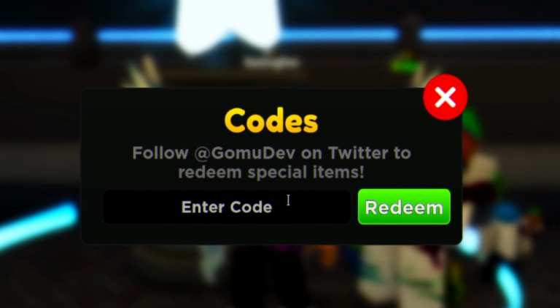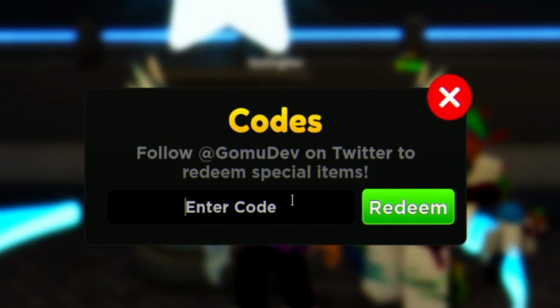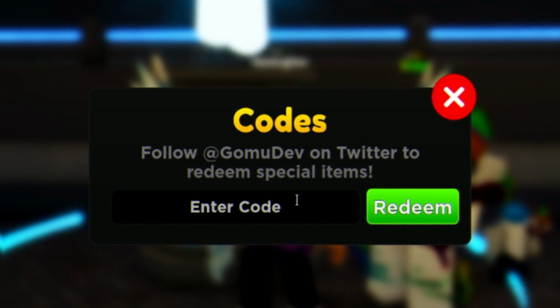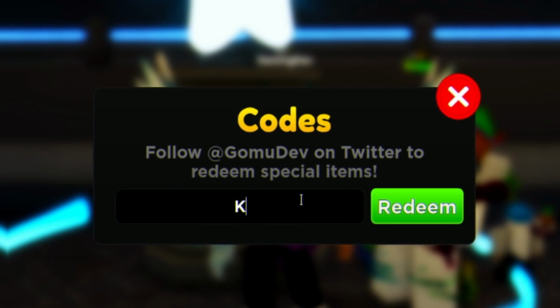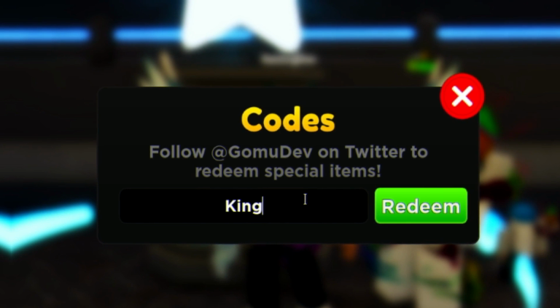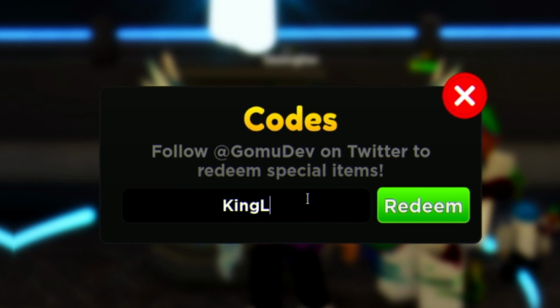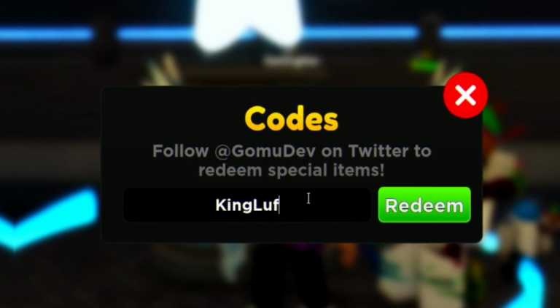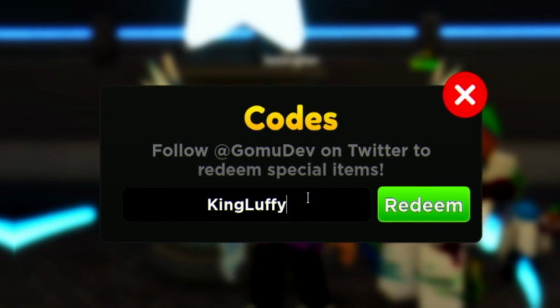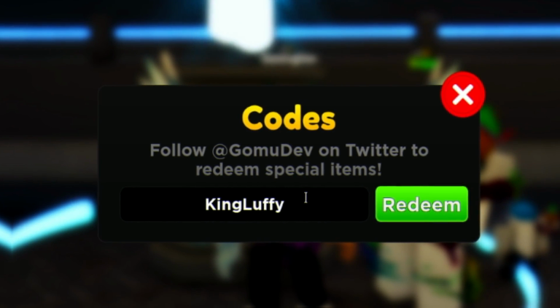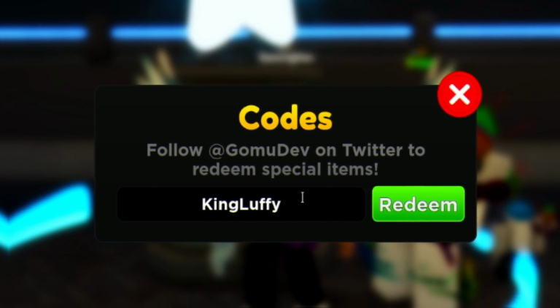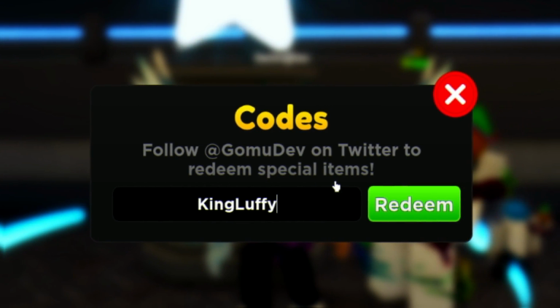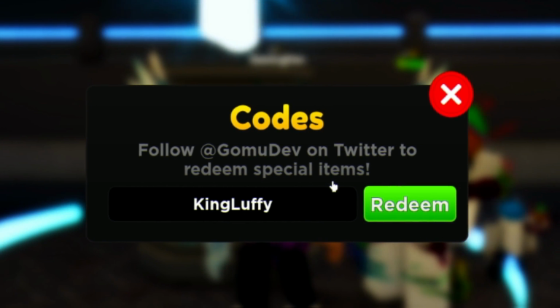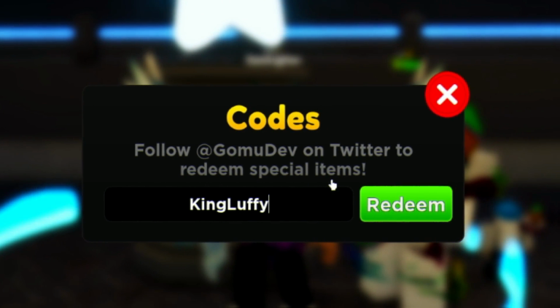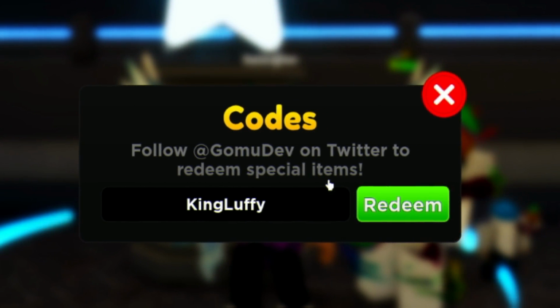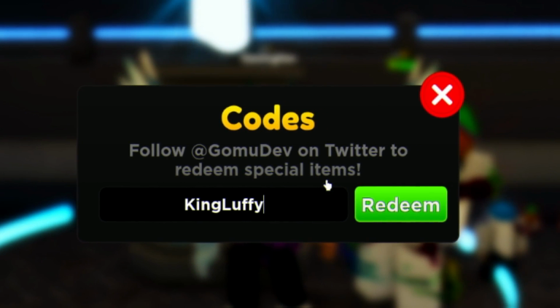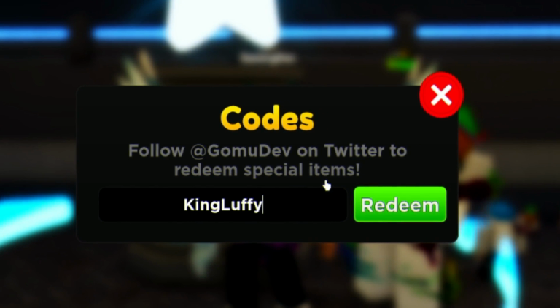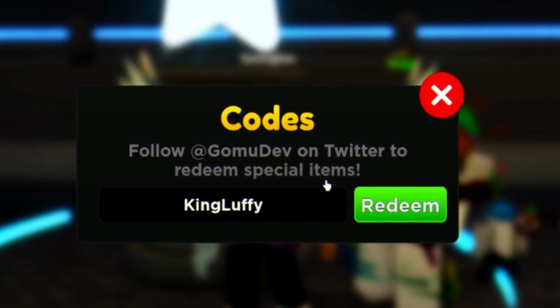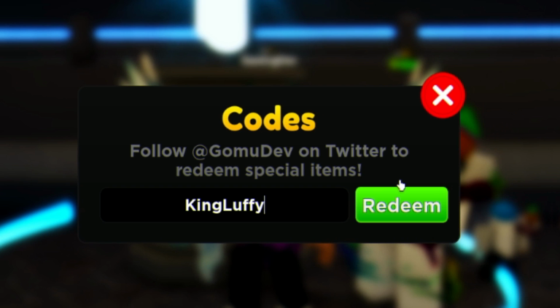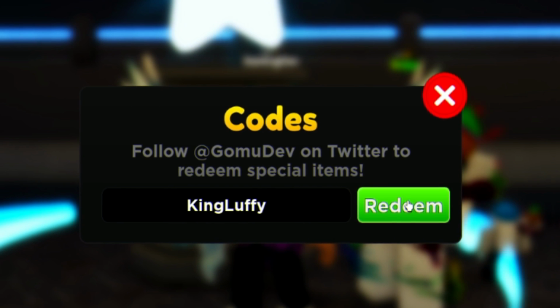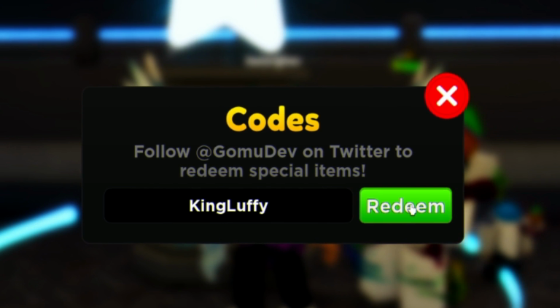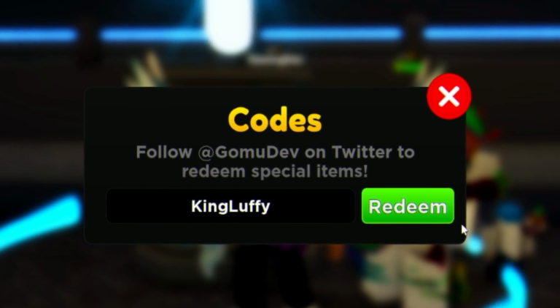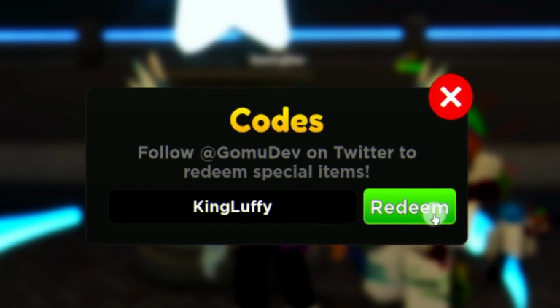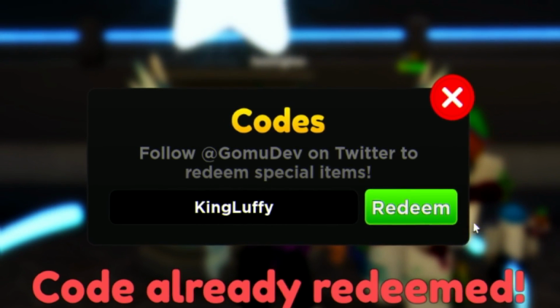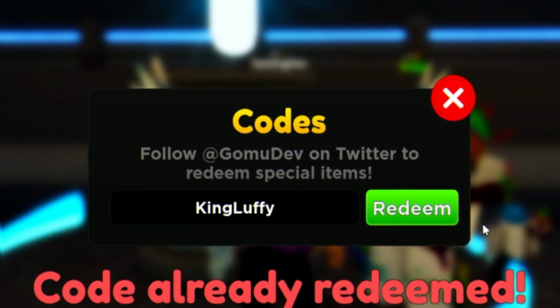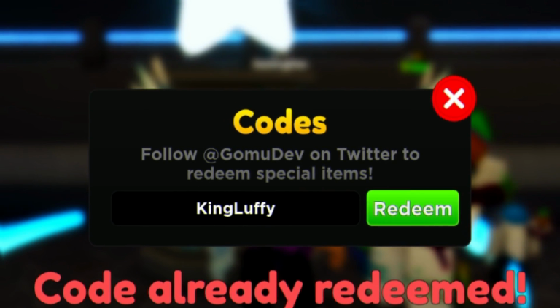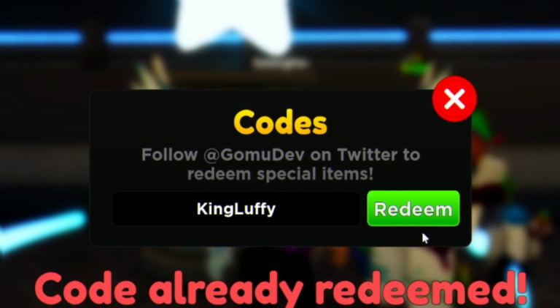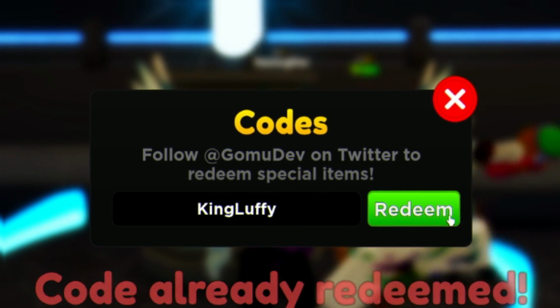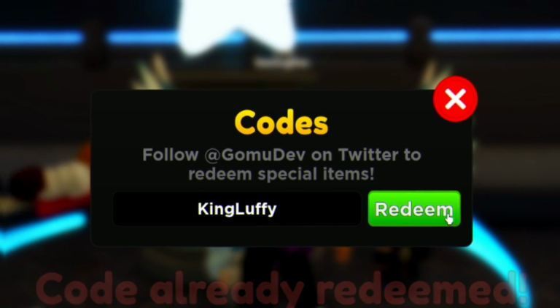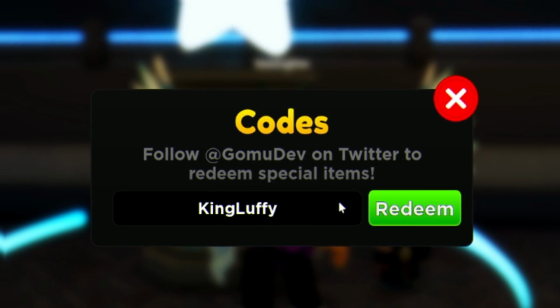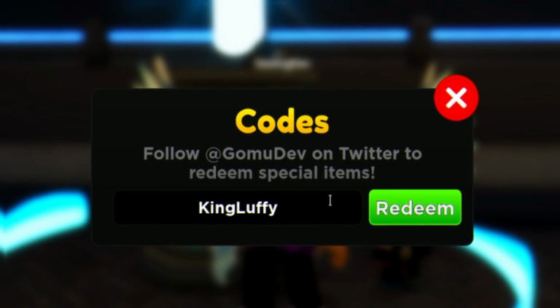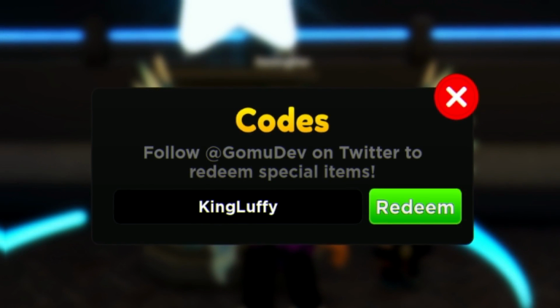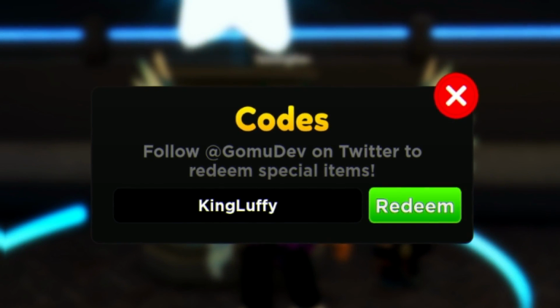Next, redeem the code KING LOVEY. That one gives you one summon ticket — go ahead and redeem that code.